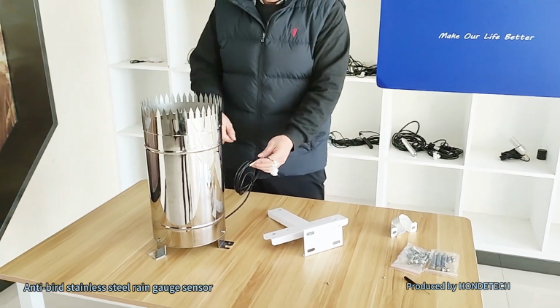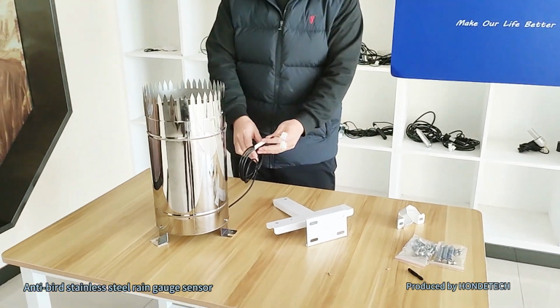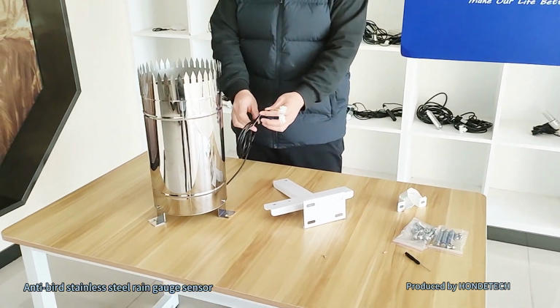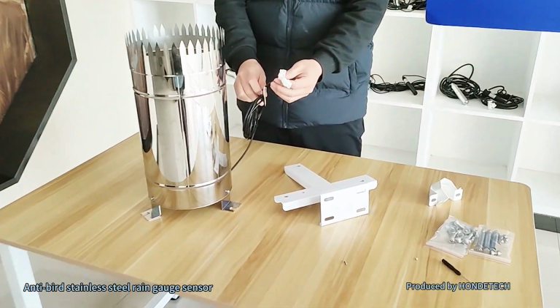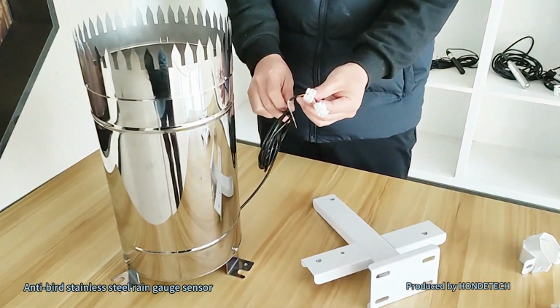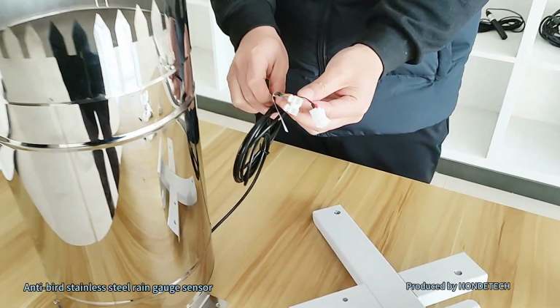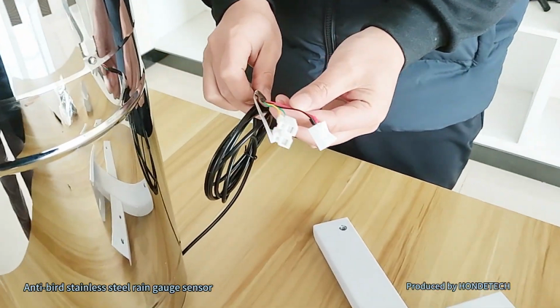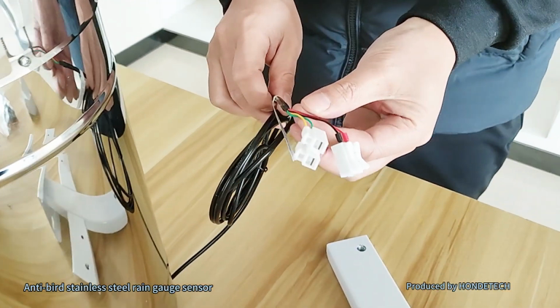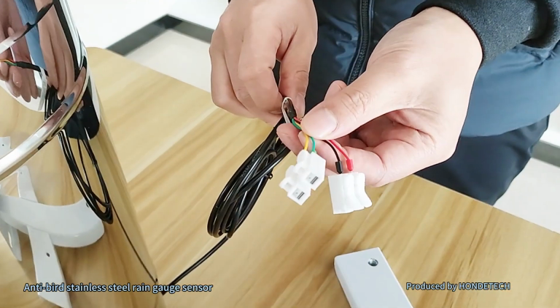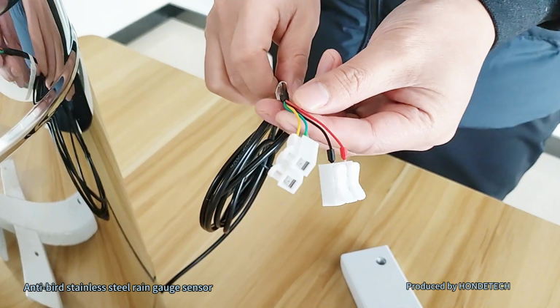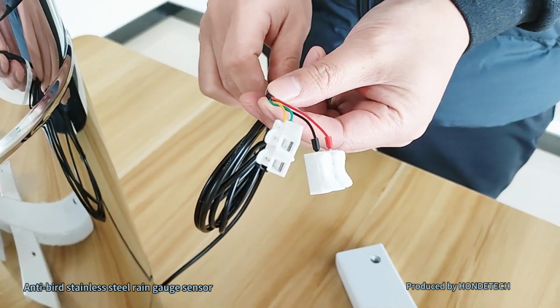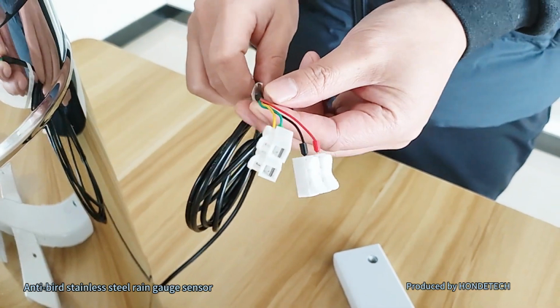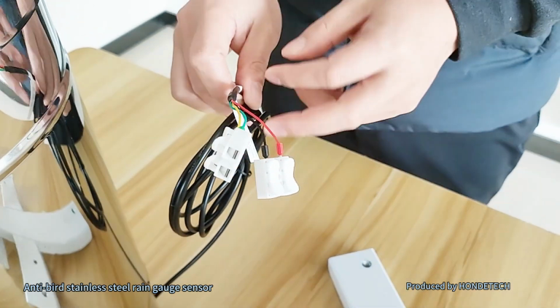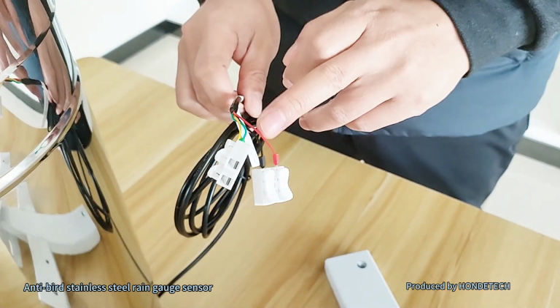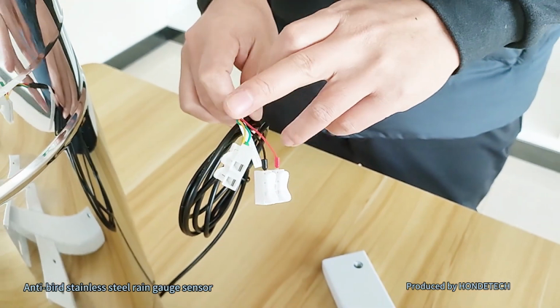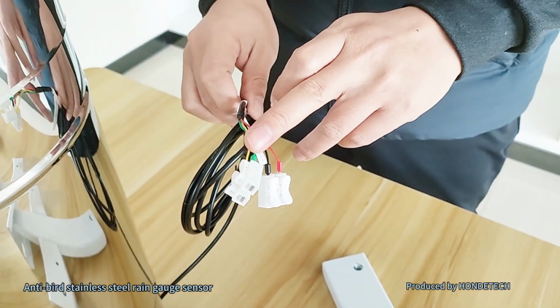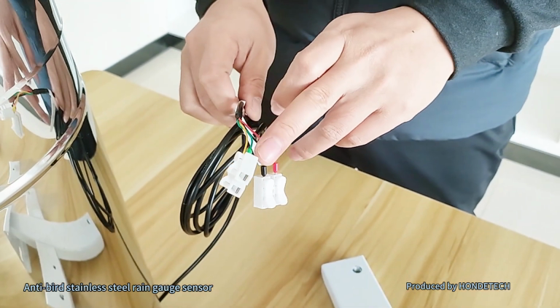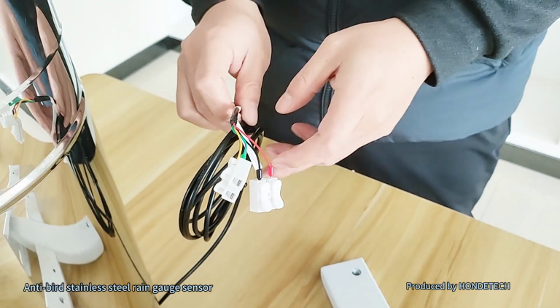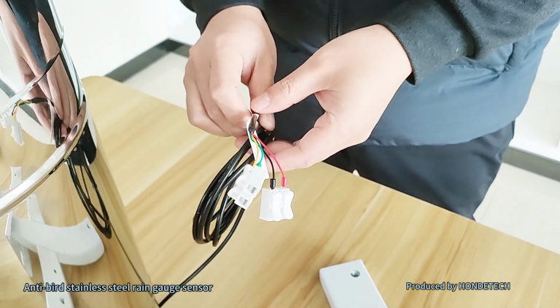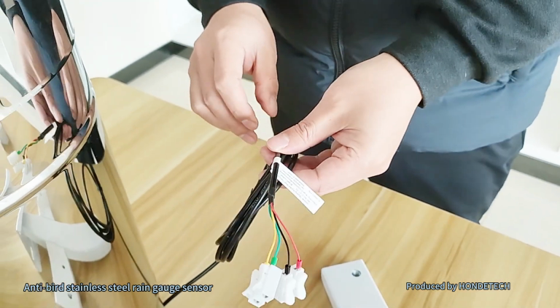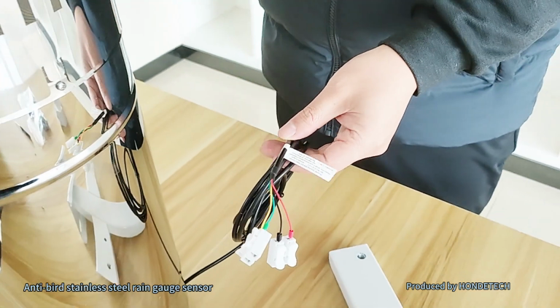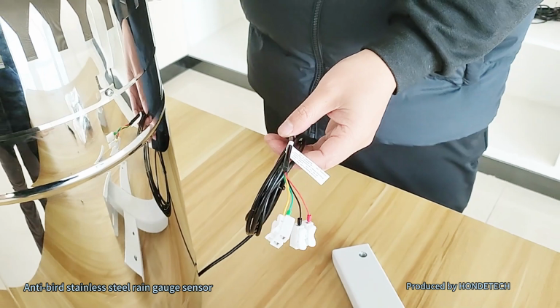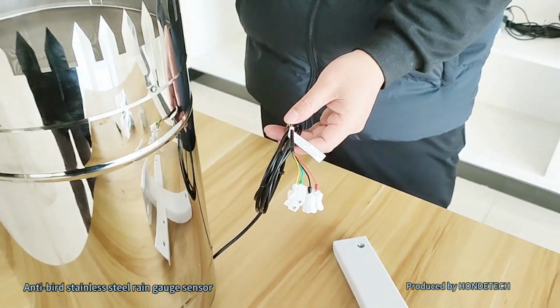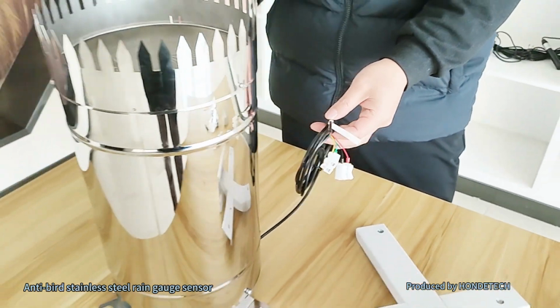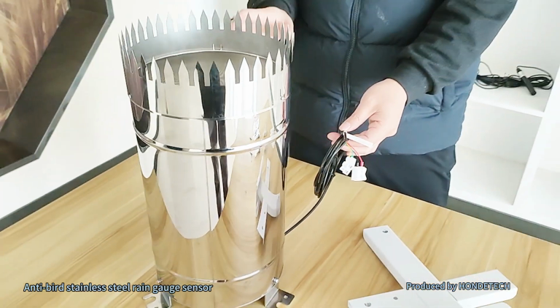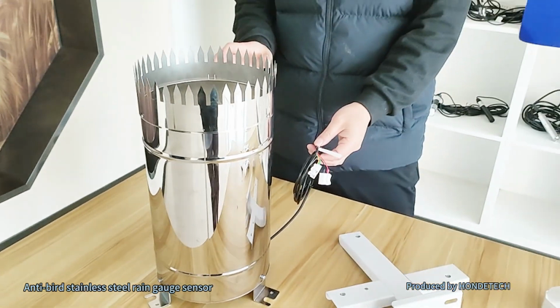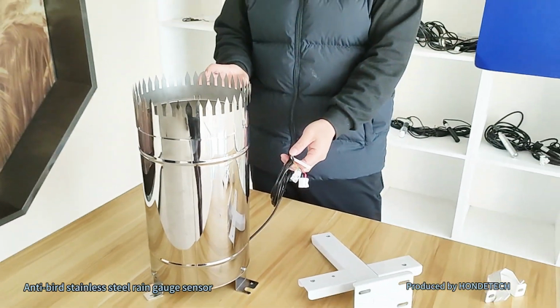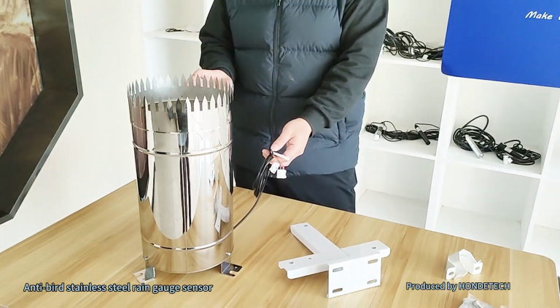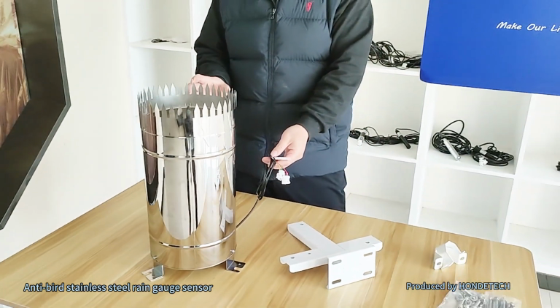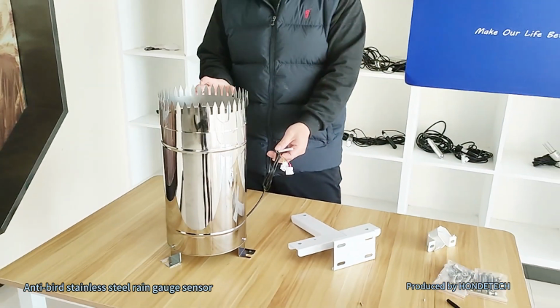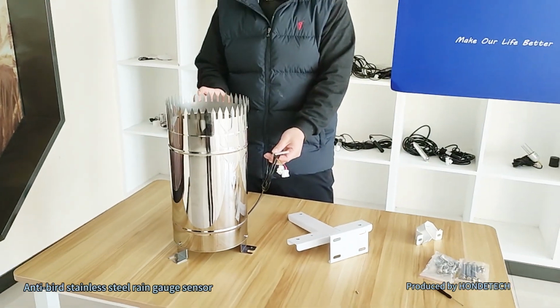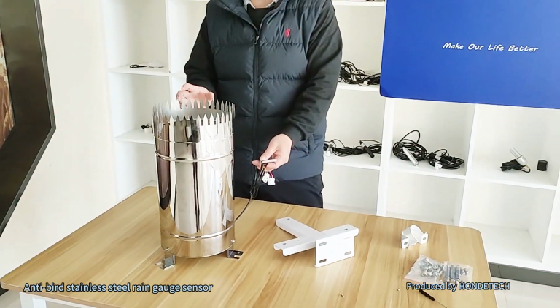And also the output: we have the POS output and RS-45 output. This one is the RS-45 output. We can also integrate the wireless model — Wi-Fi and 4G. And also we have the master server and the software.